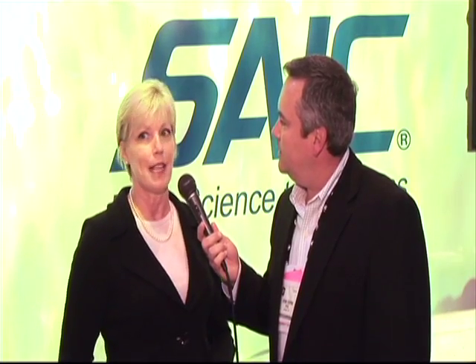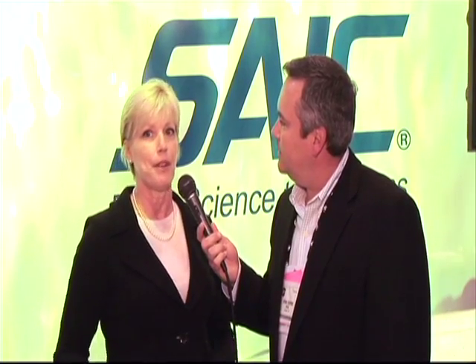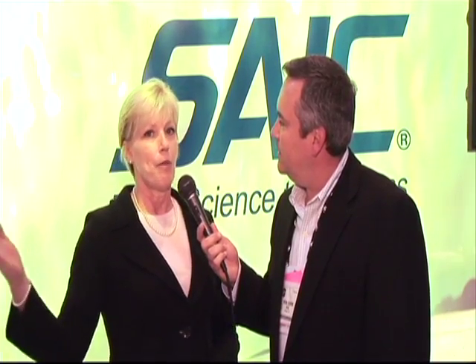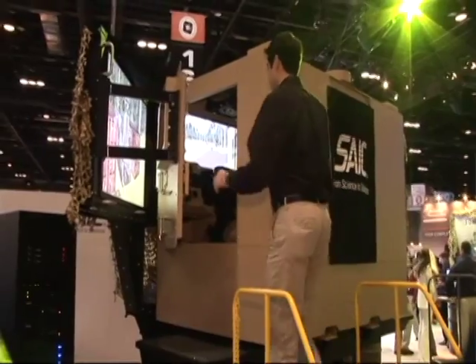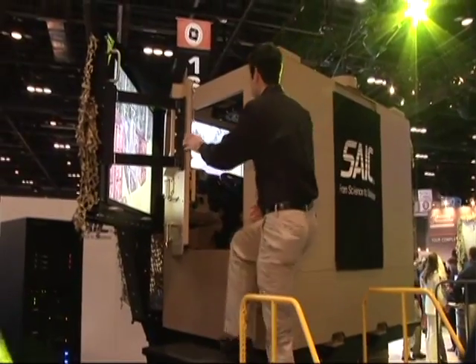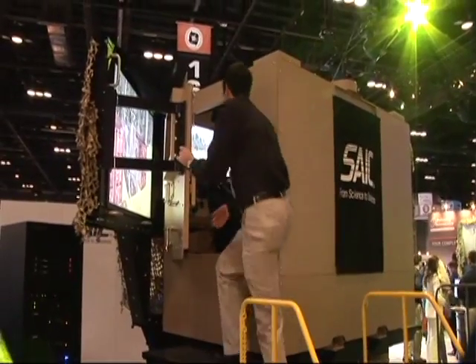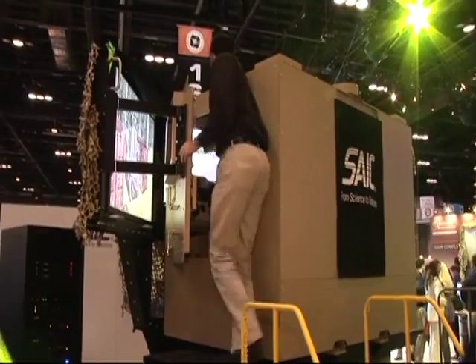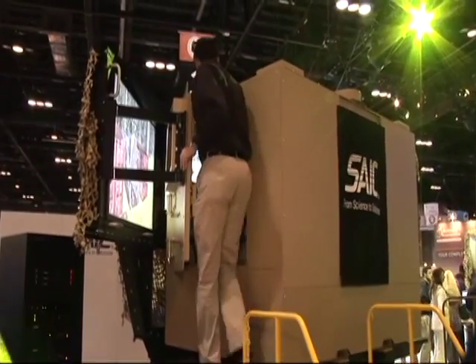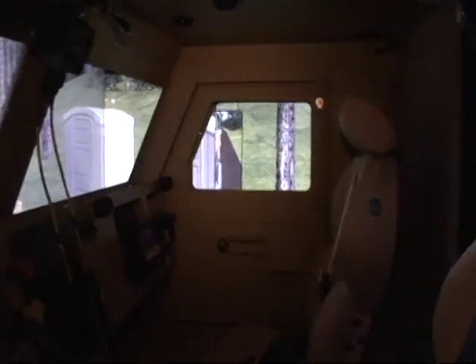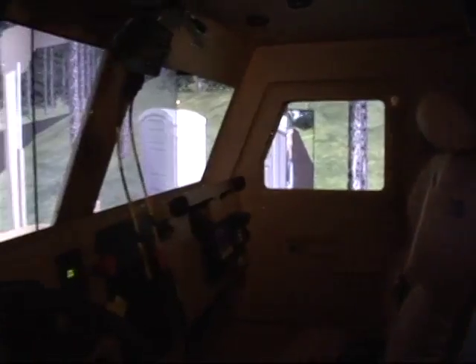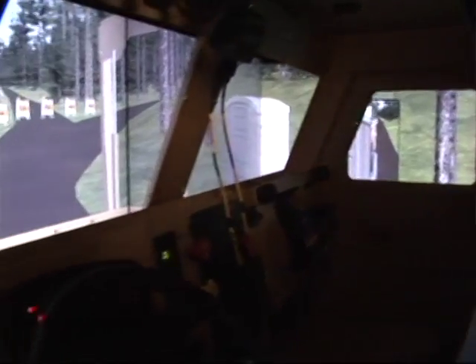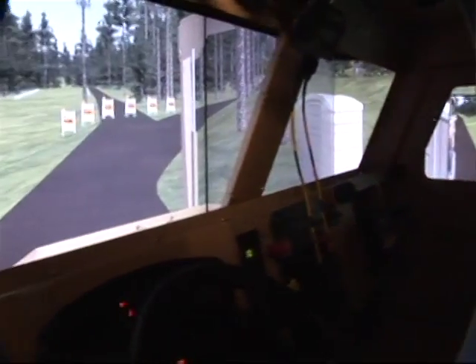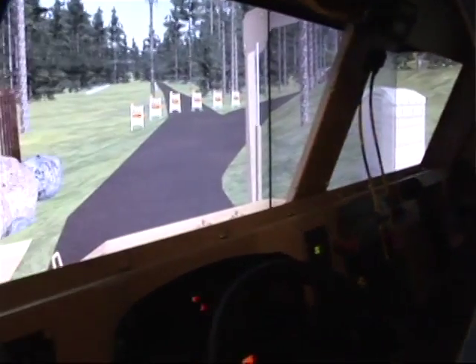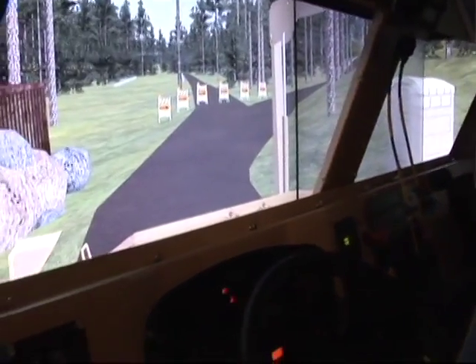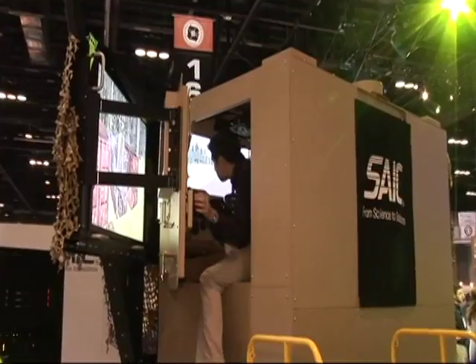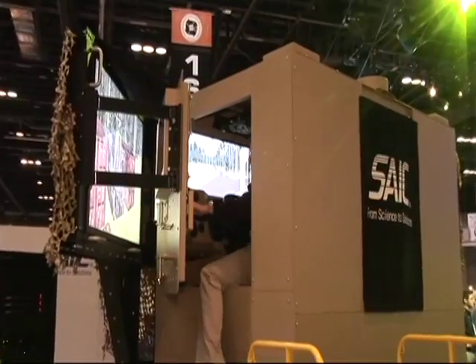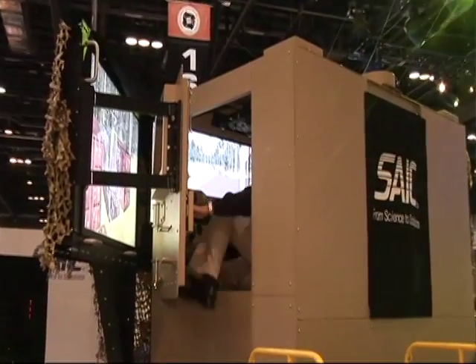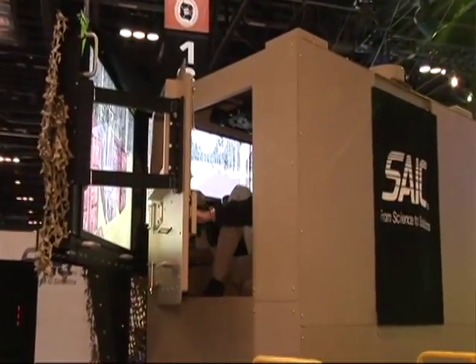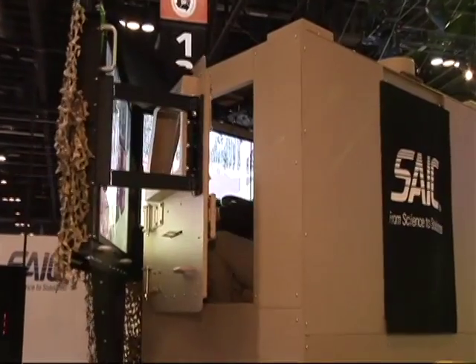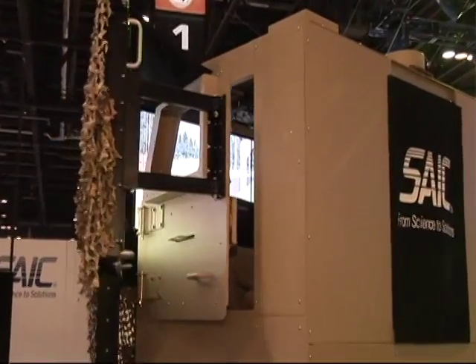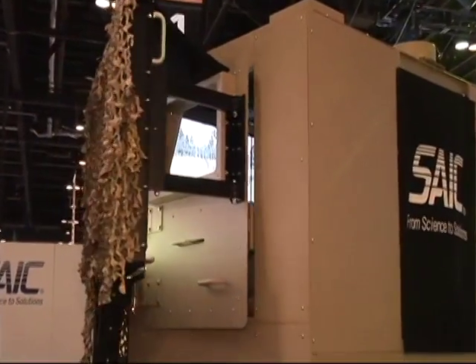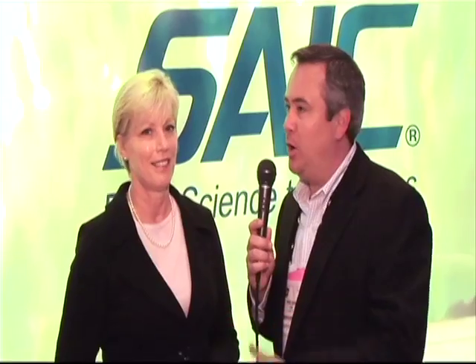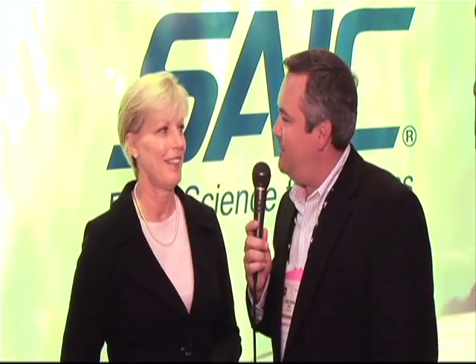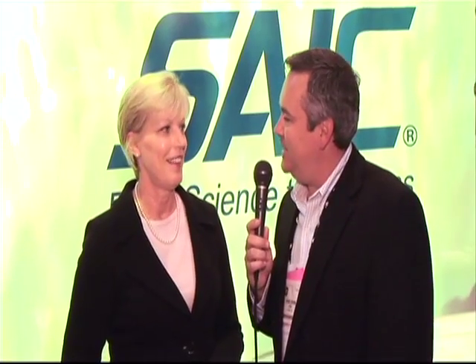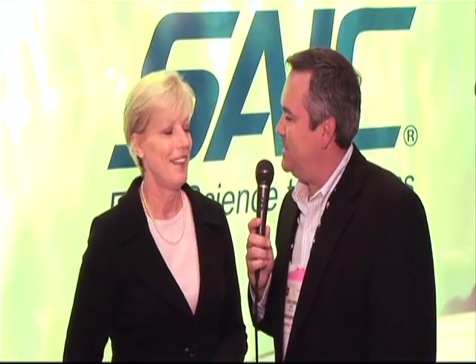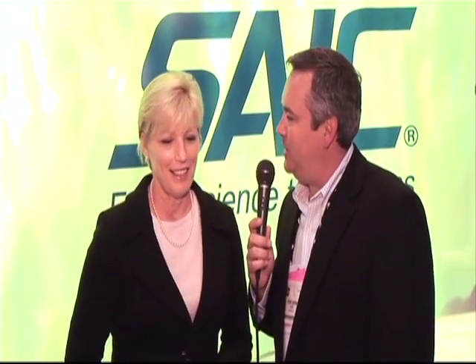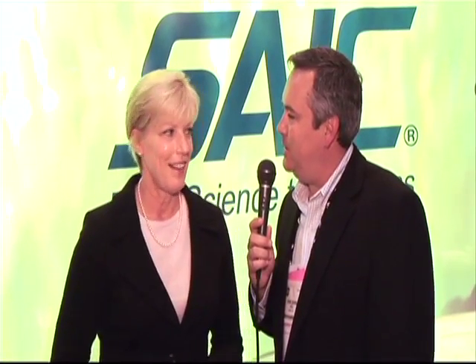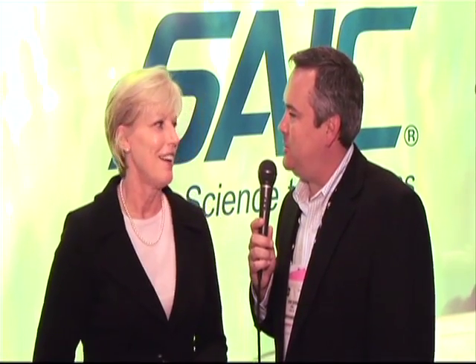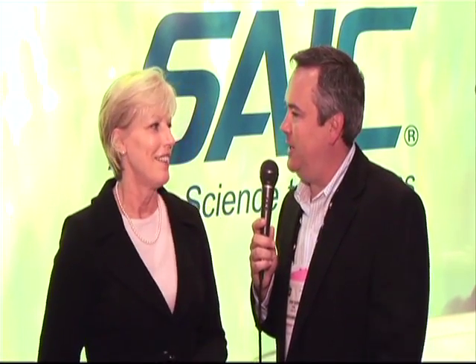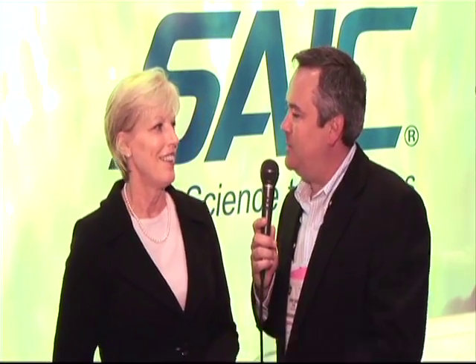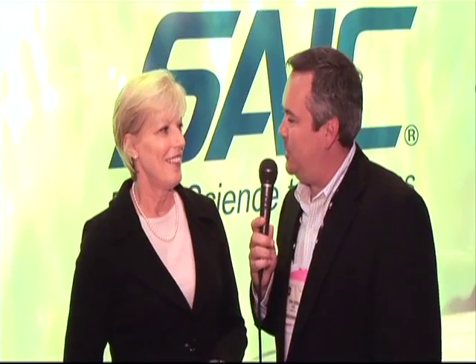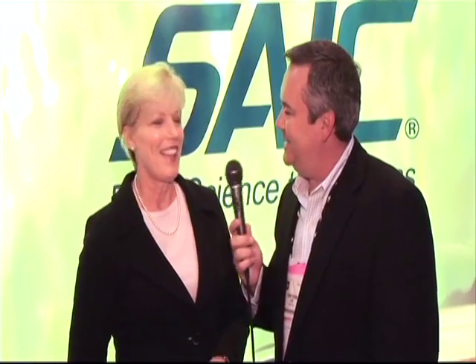For example, we're going to show you the Common Driver Trainer. You've got quite an exhibition set up here at ITSEC 2010, so we'd love to walk over and show us the interior and the demonstration of this particular unit.